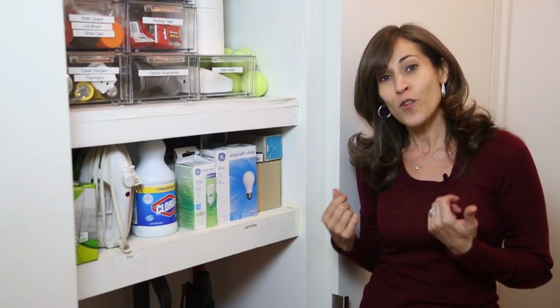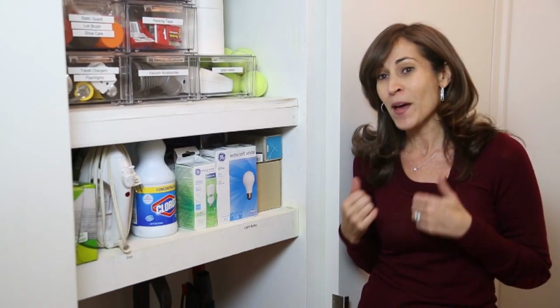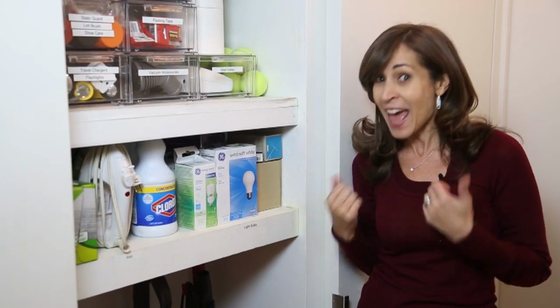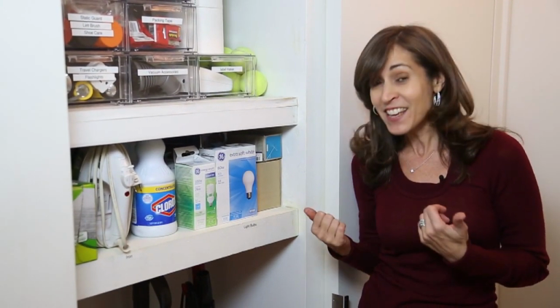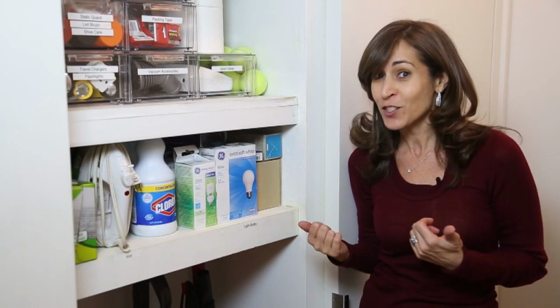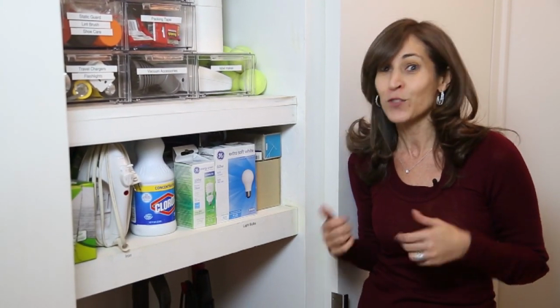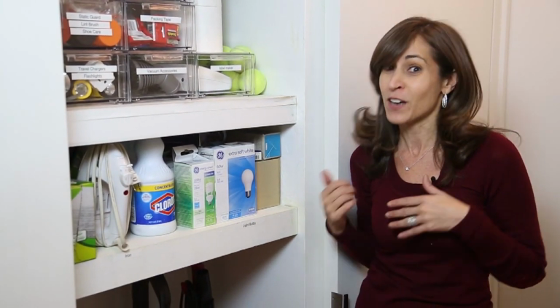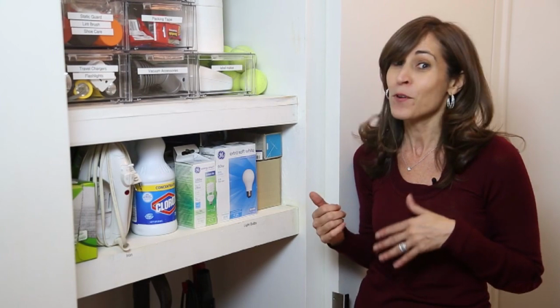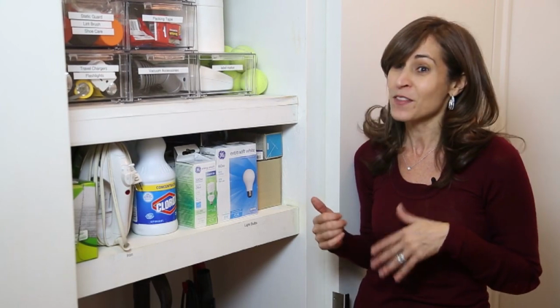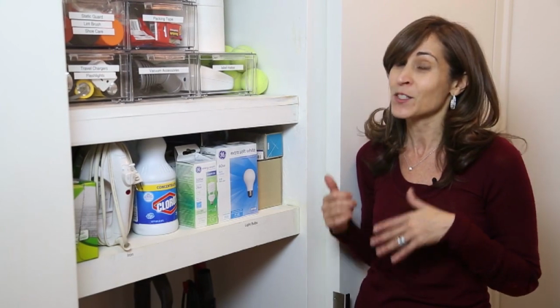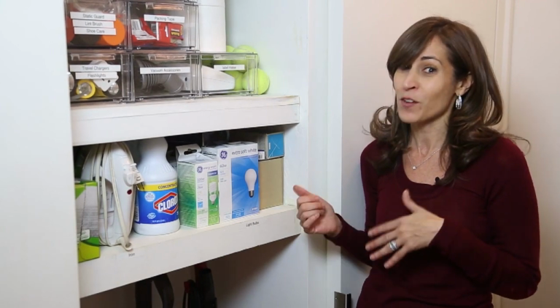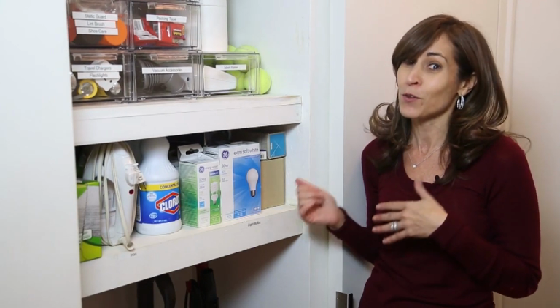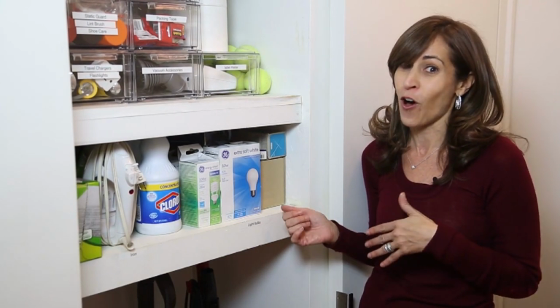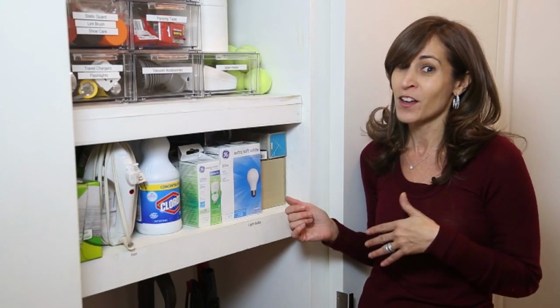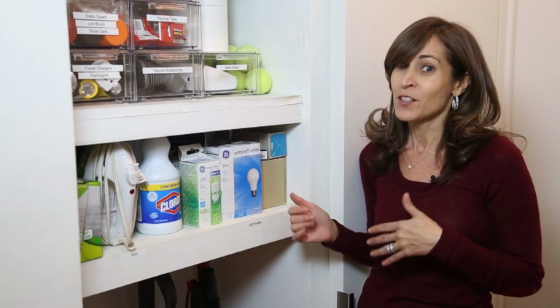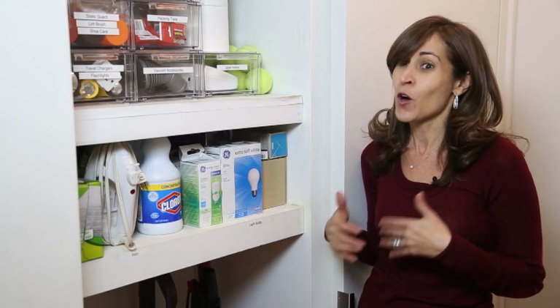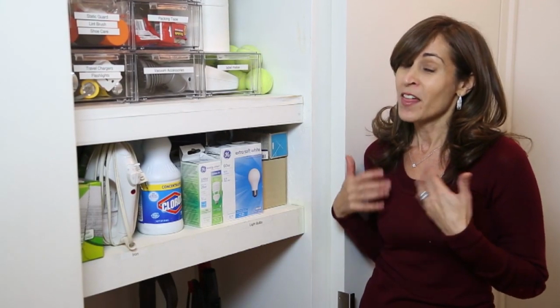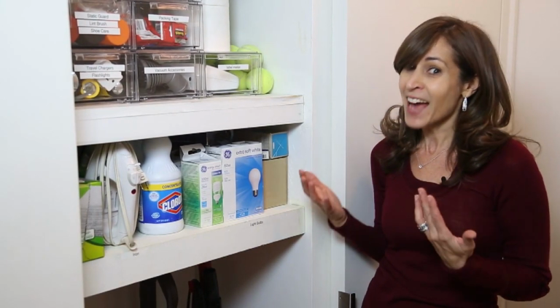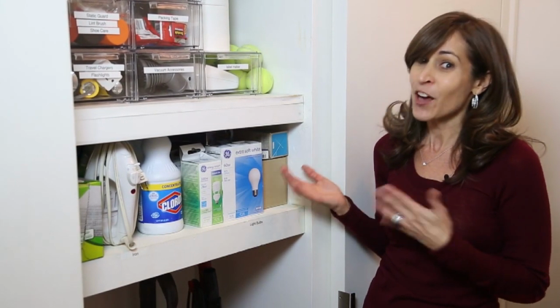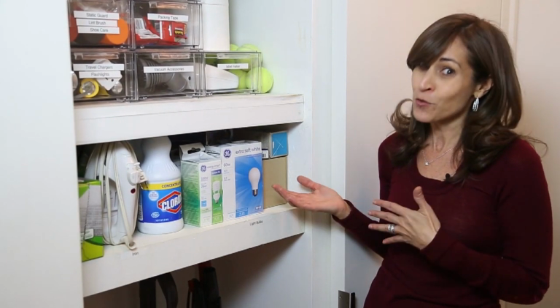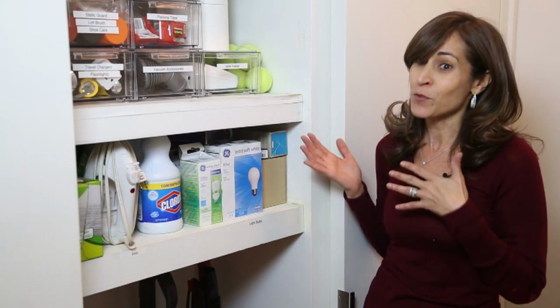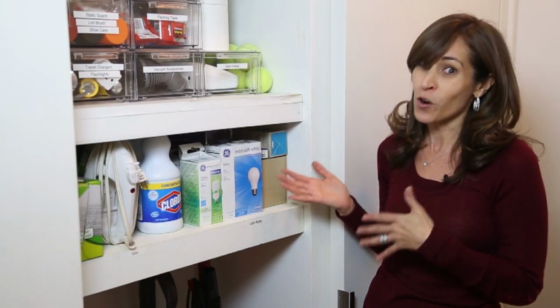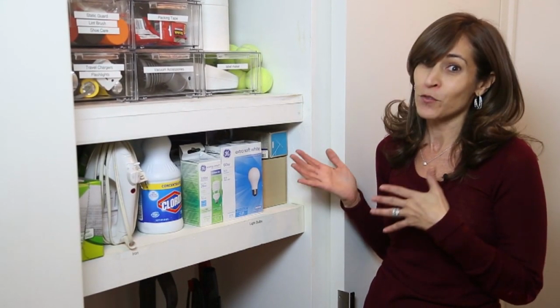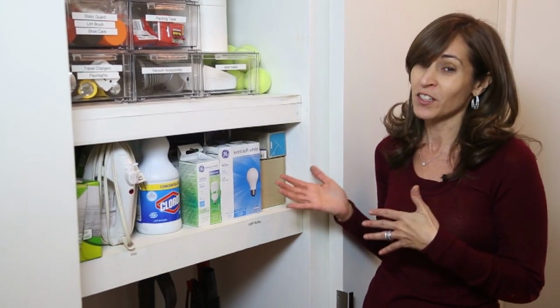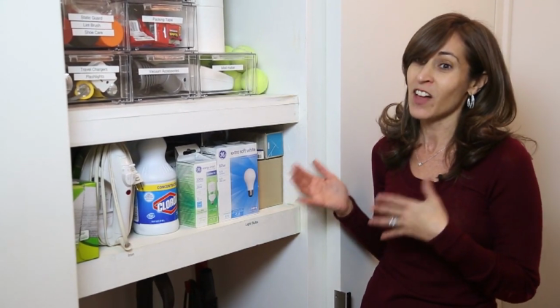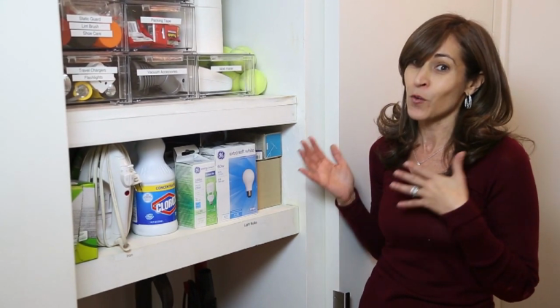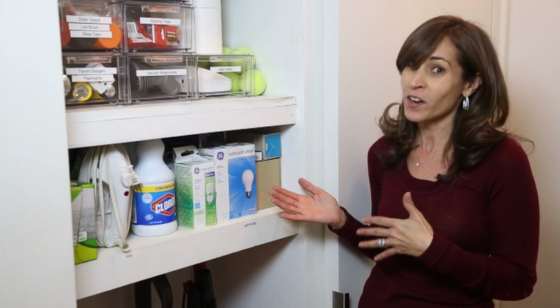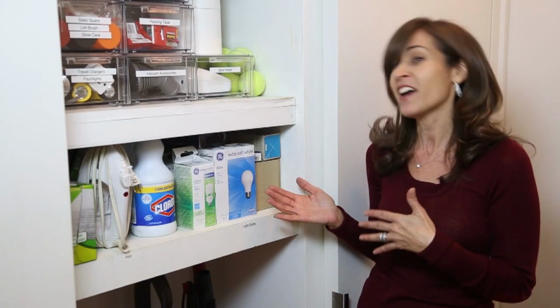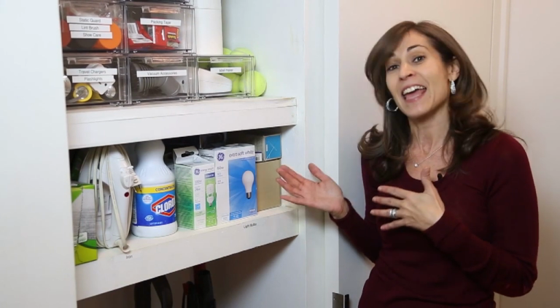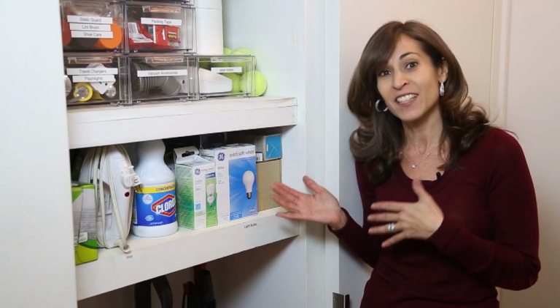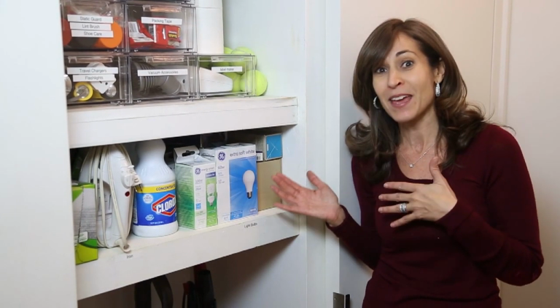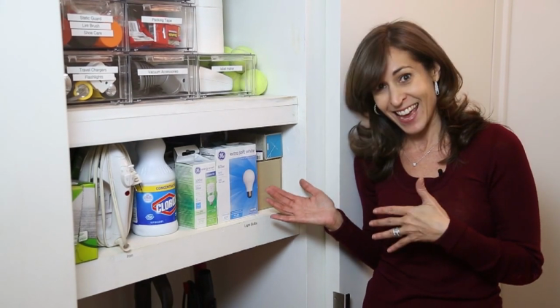From light bulbs to the iron to garbage bags, there's a place for everything and everything's in its place. No one in your home has any excuse for not putting things where they belong. That's how you keep your utility closet organized and maintained.